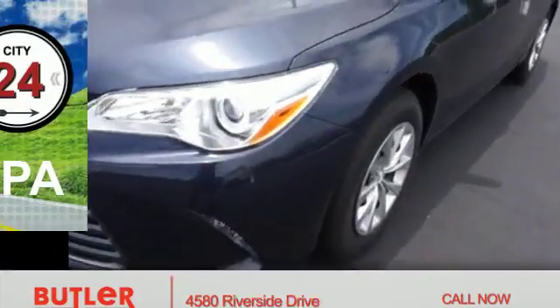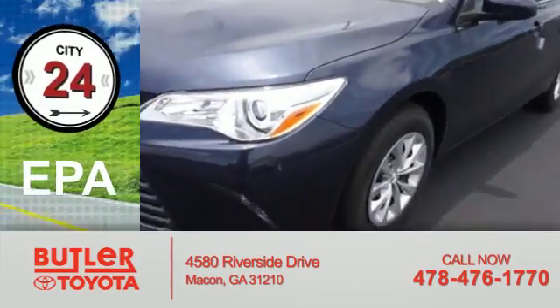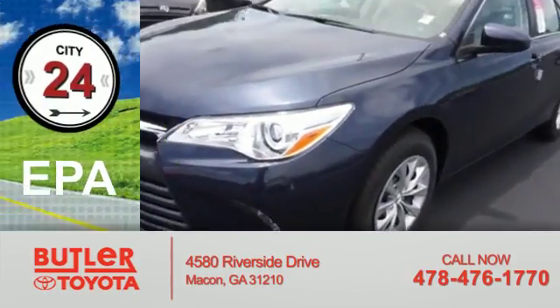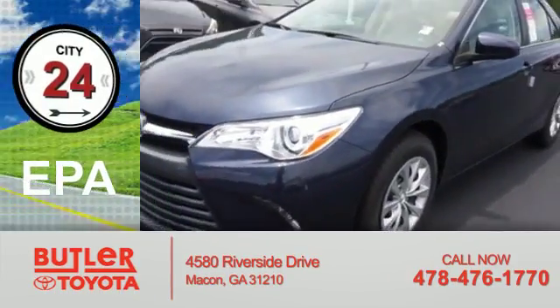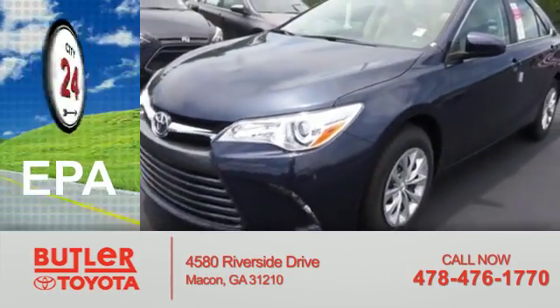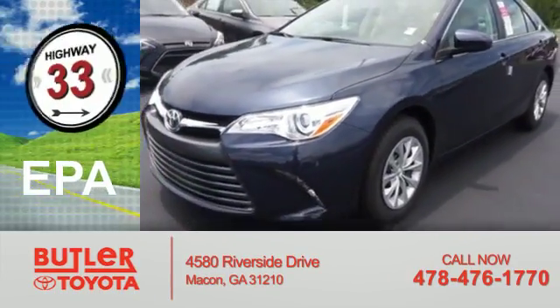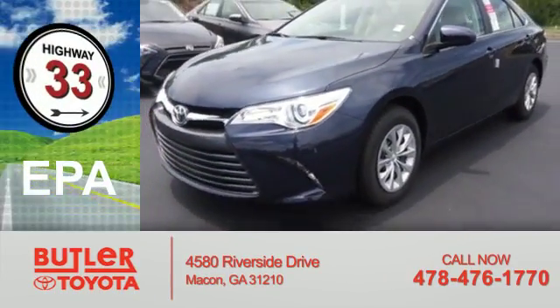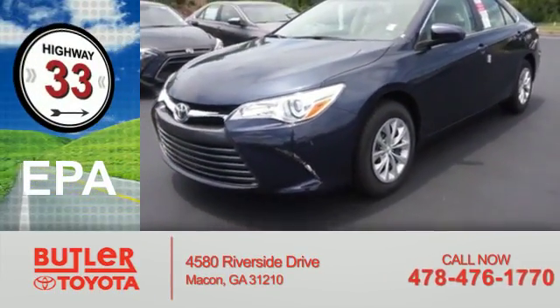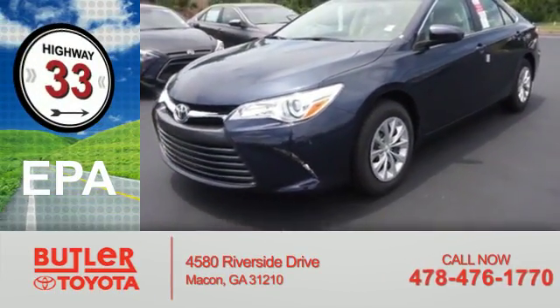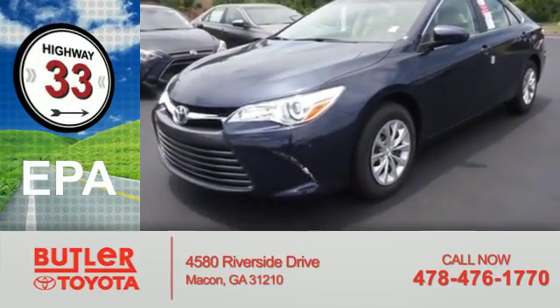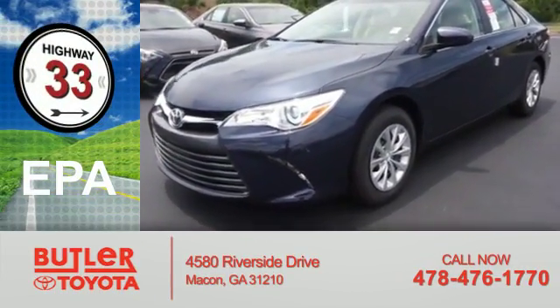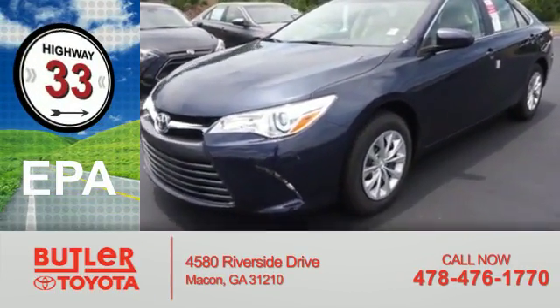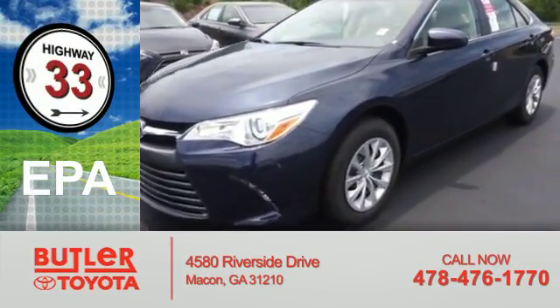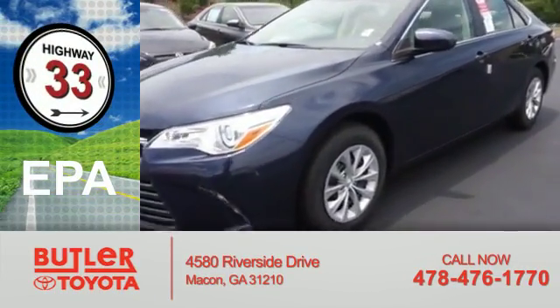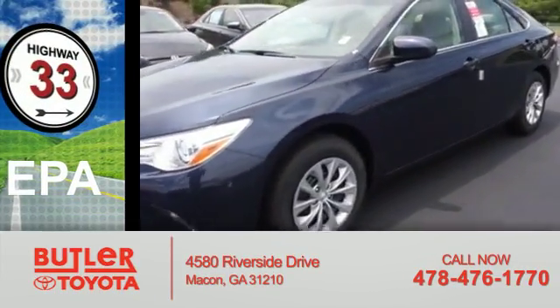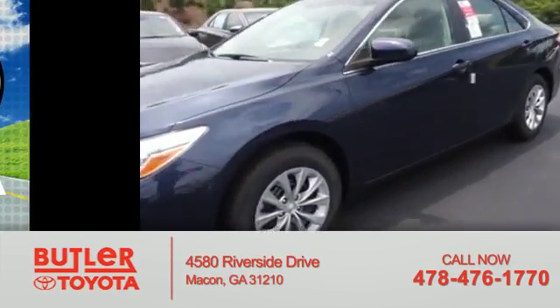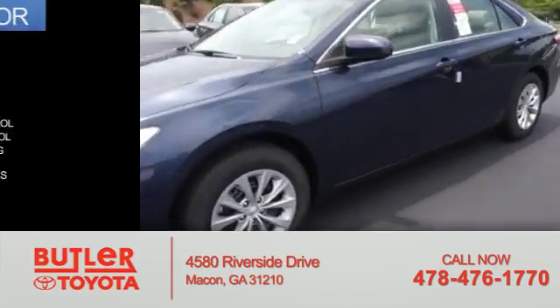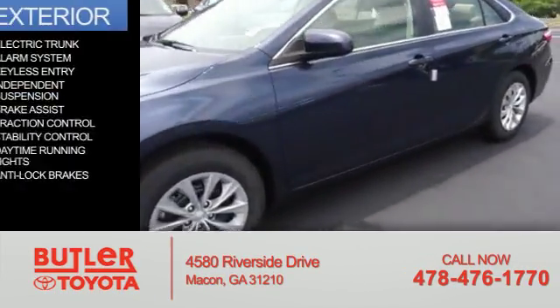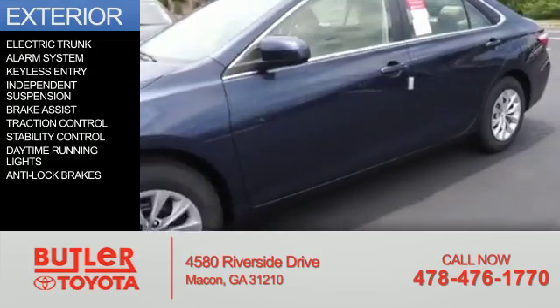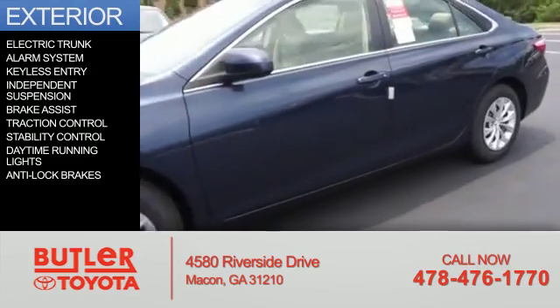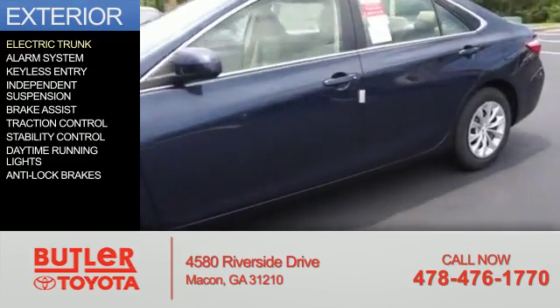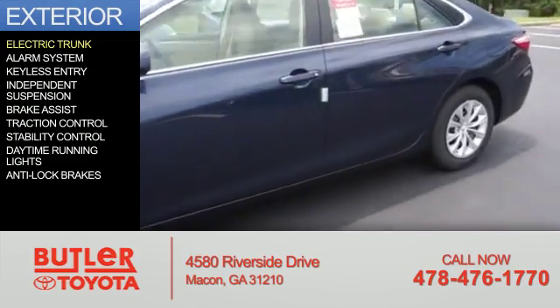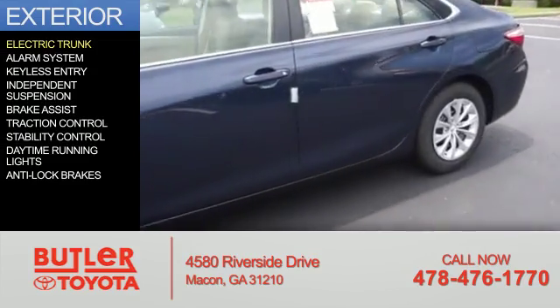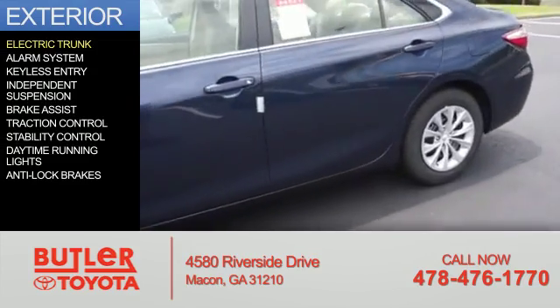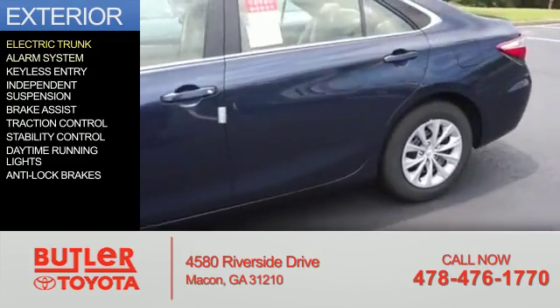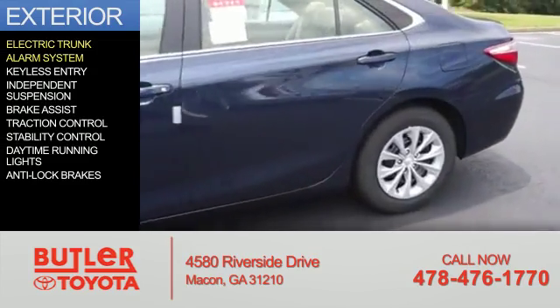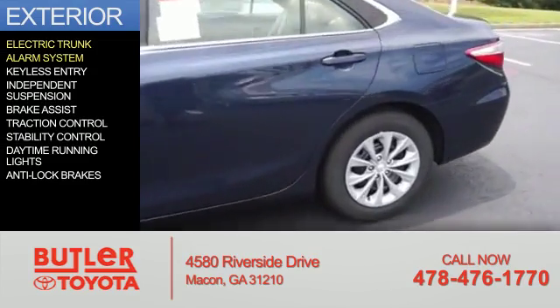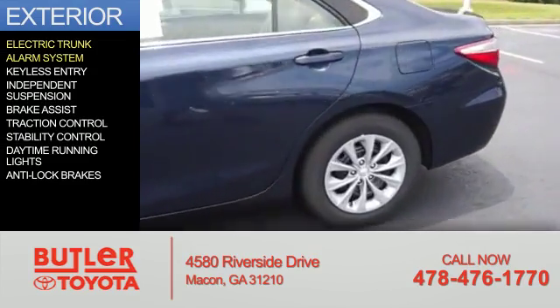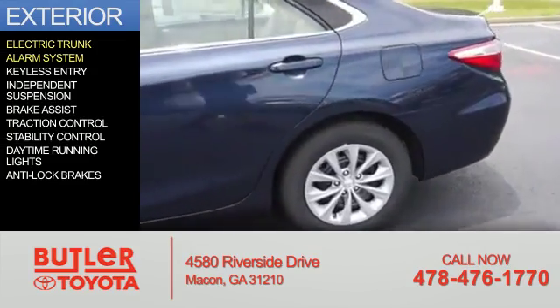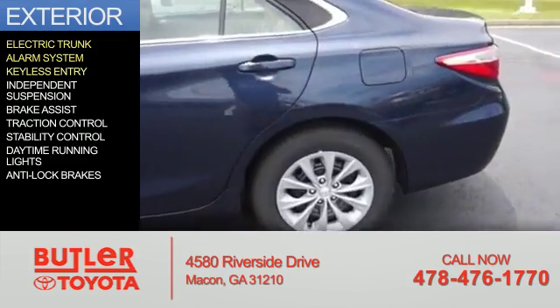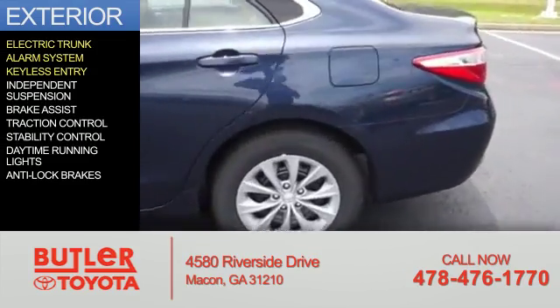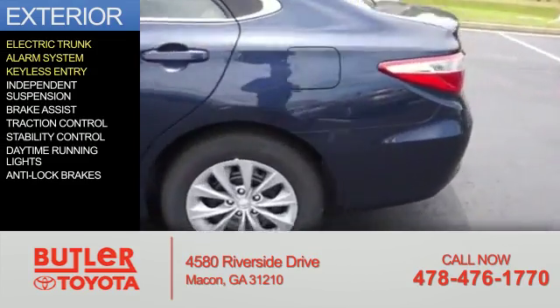Great fuel efficiency saves you money by requiring fewer trips to the gas station. The features include electric trunk, an alarm system, and keyless entry.